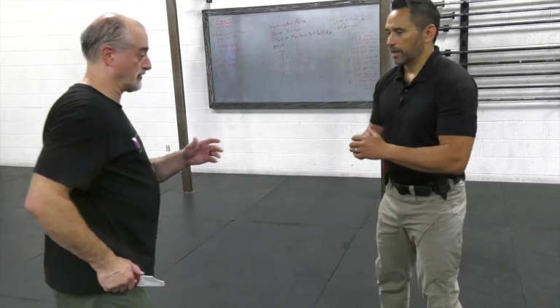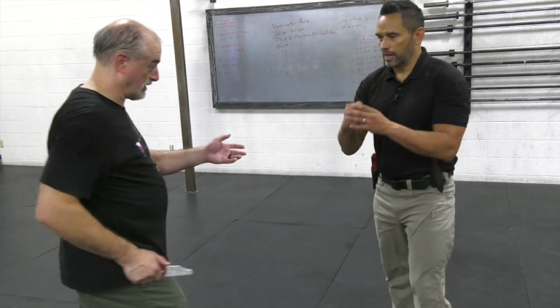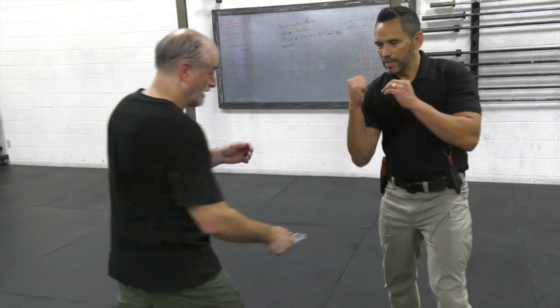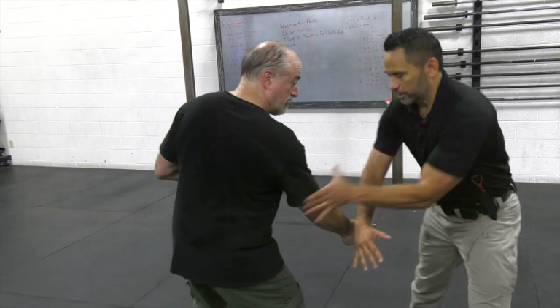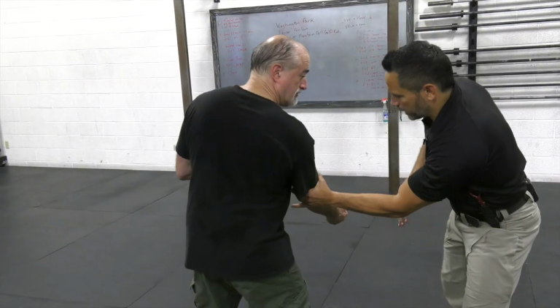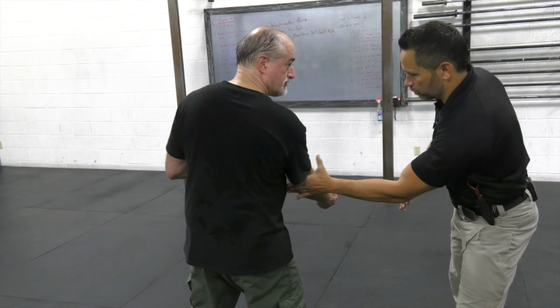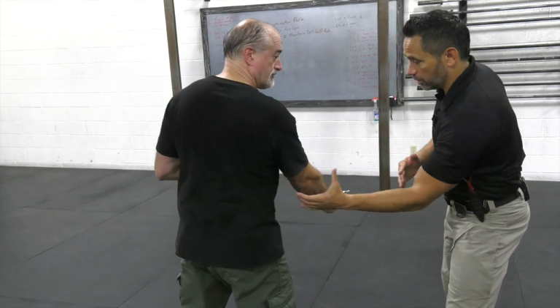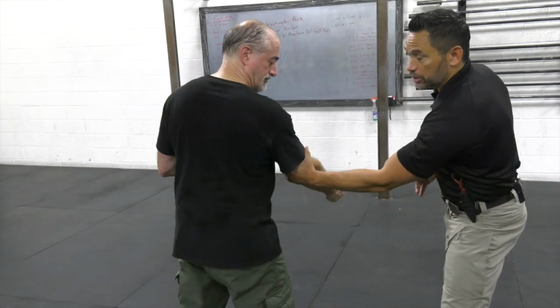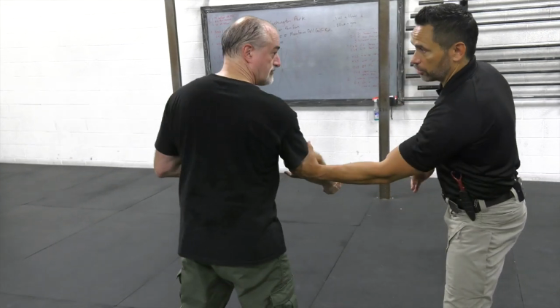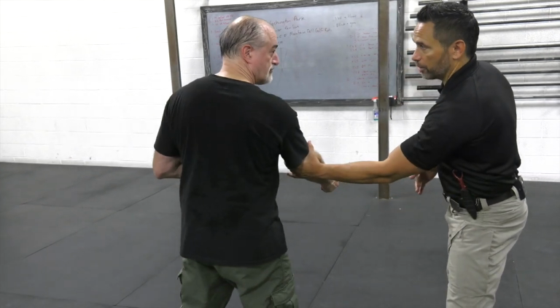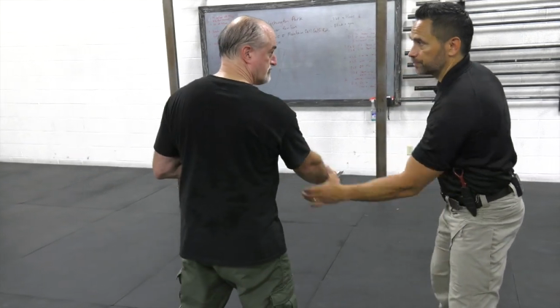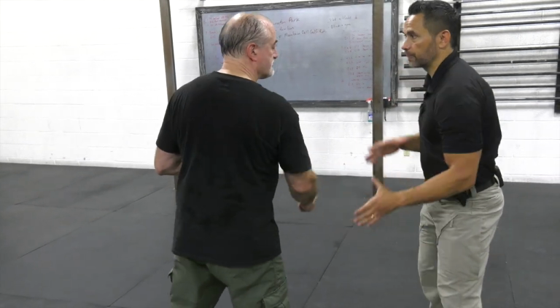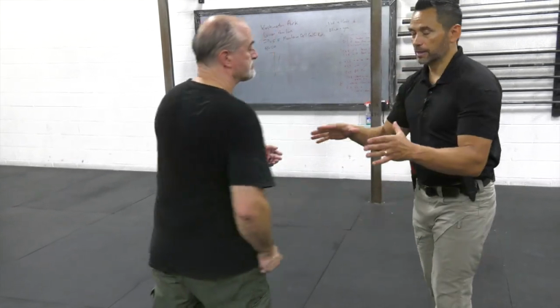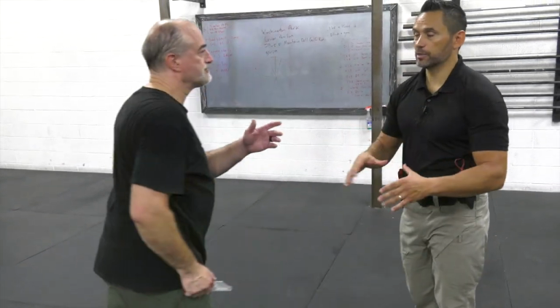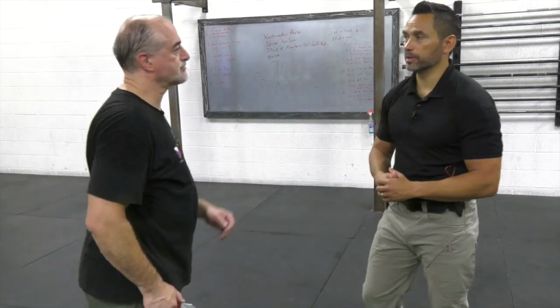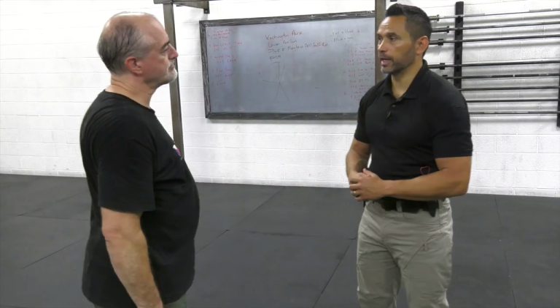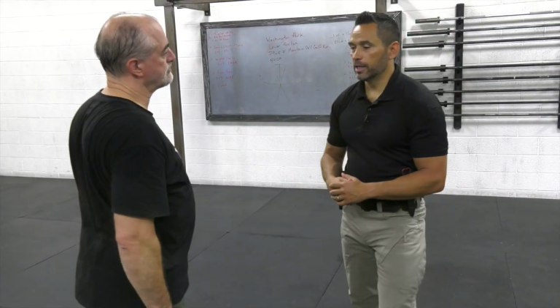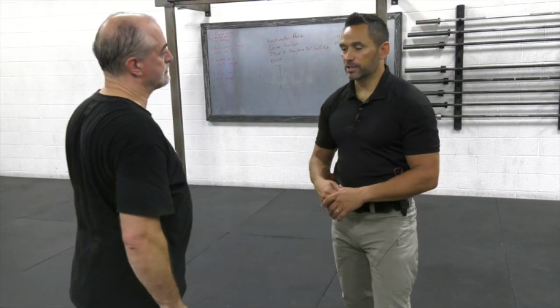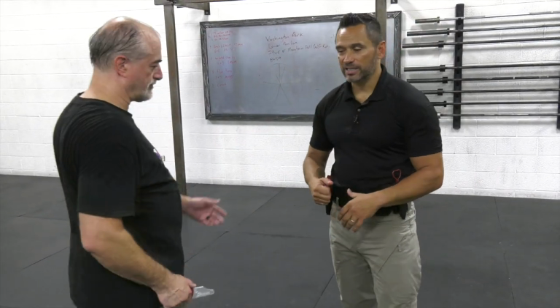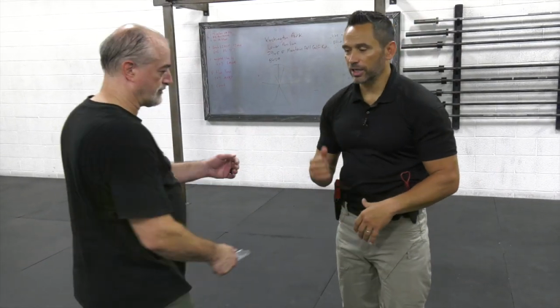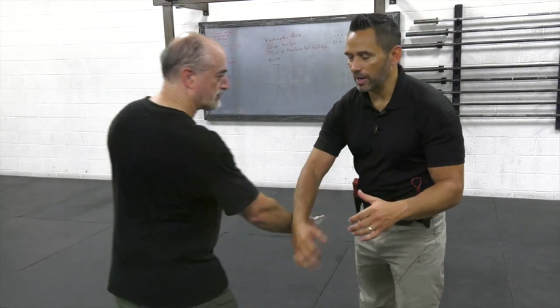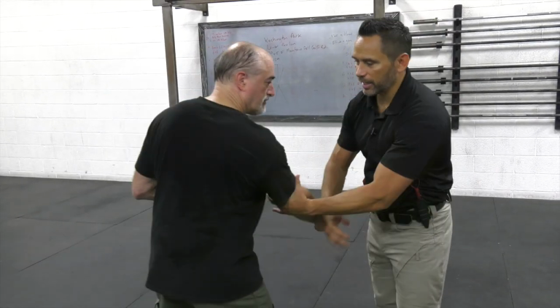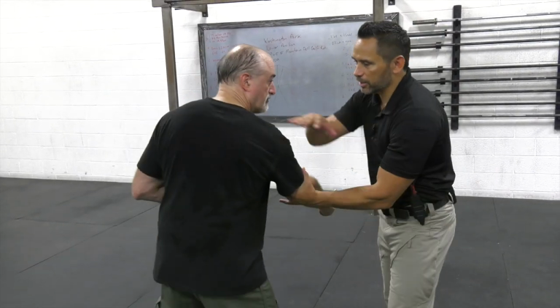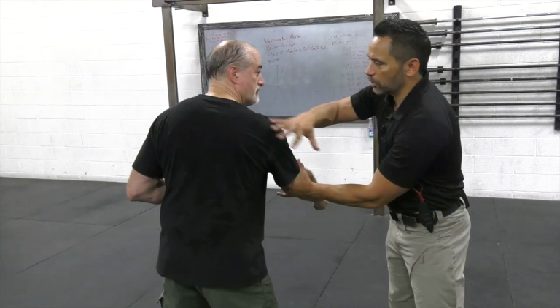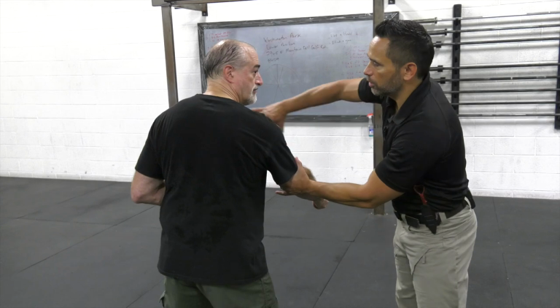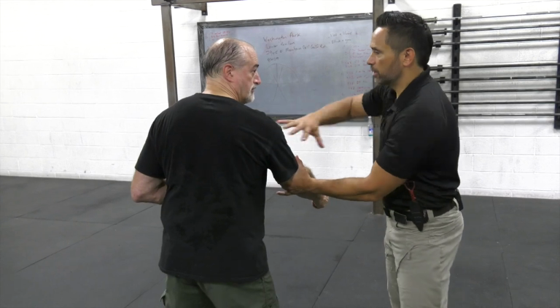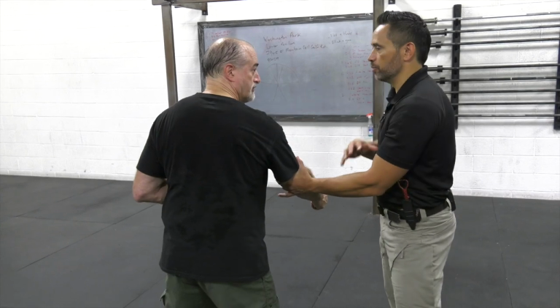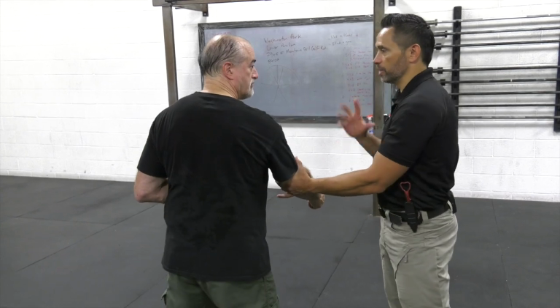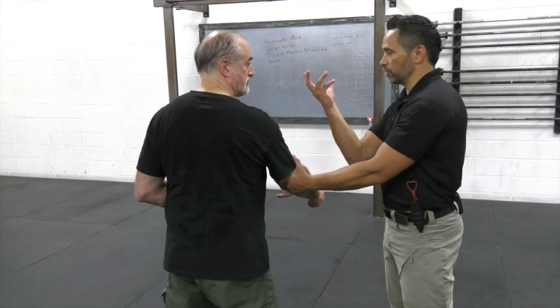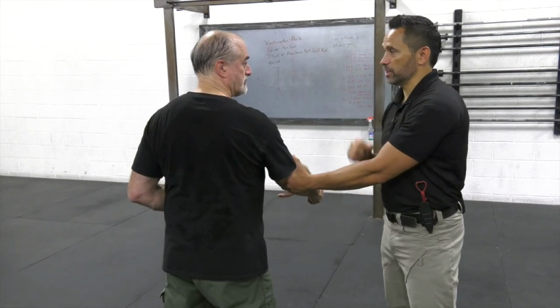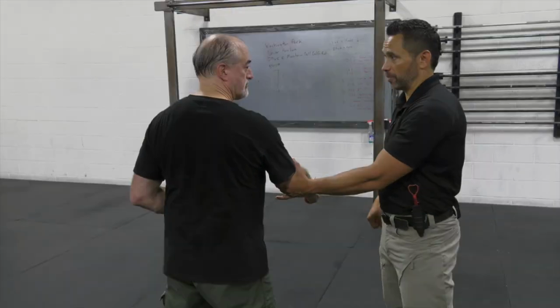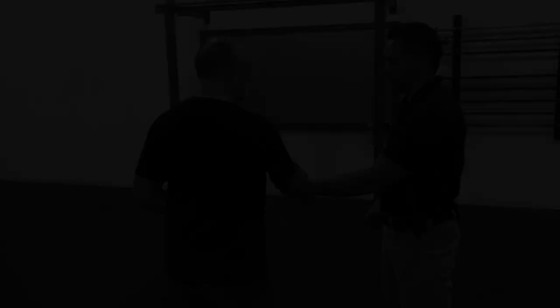And then from there, I immediately train to check your elbow. This is important, because unless I check your elbow I cannot control the movement — the rotation of your upper body.